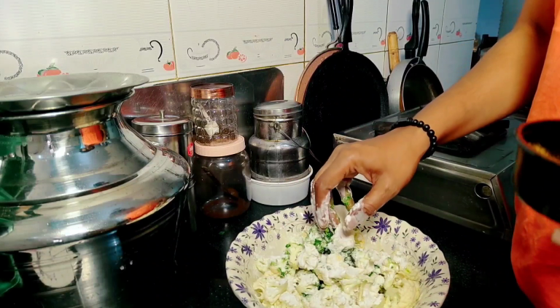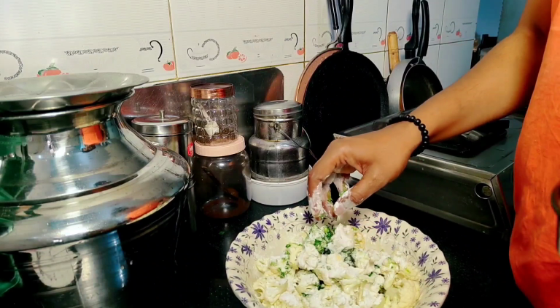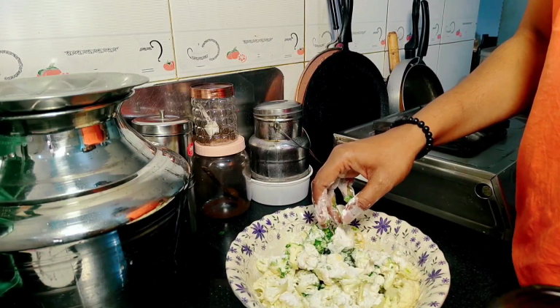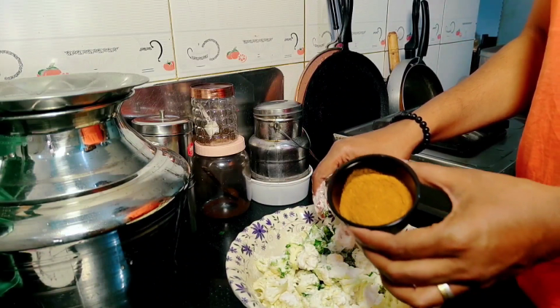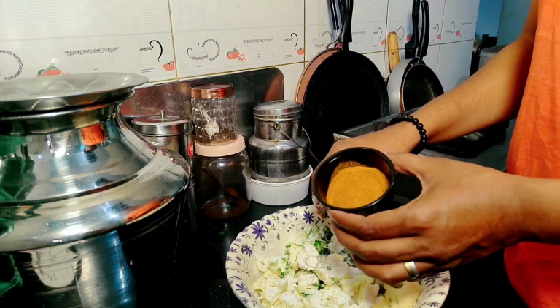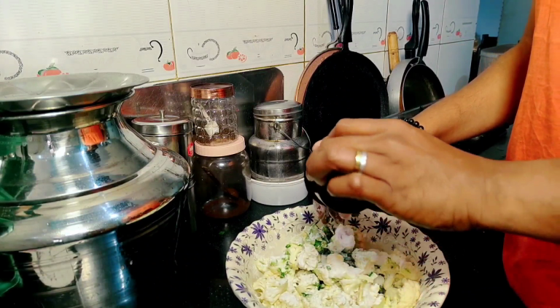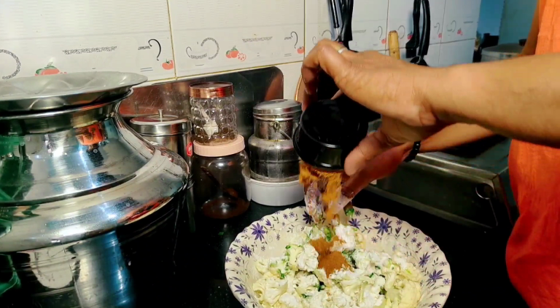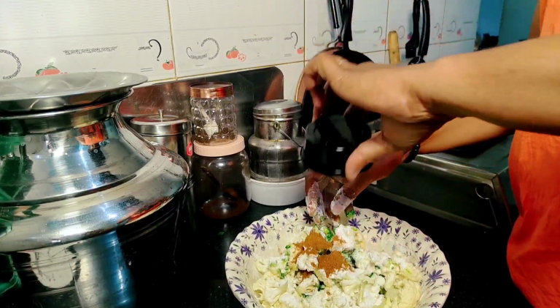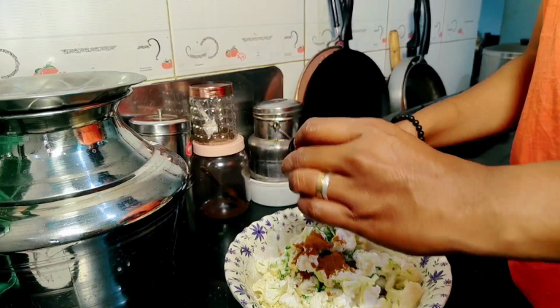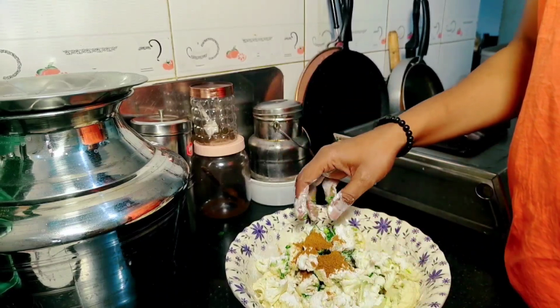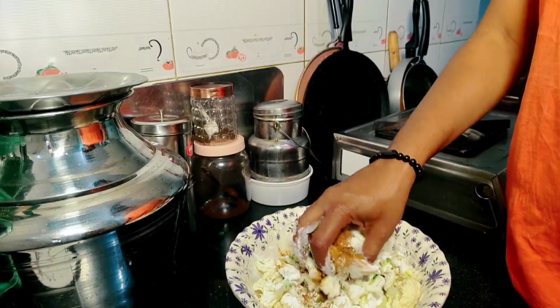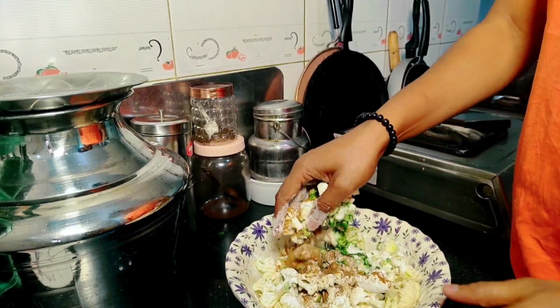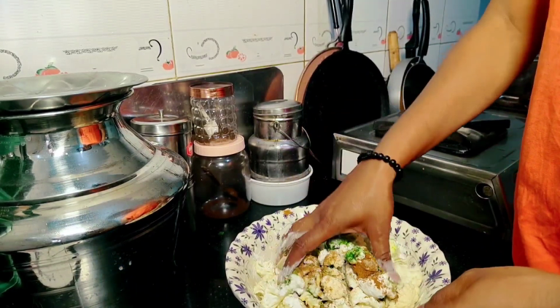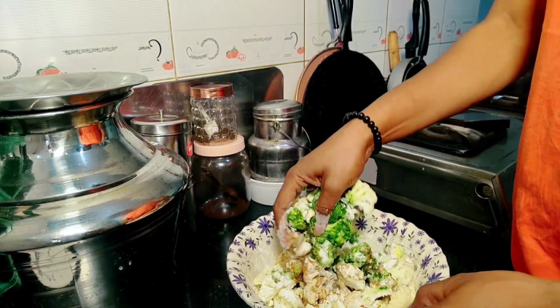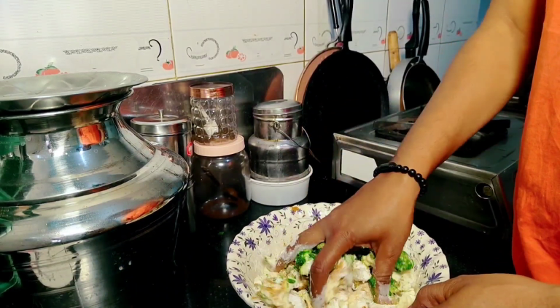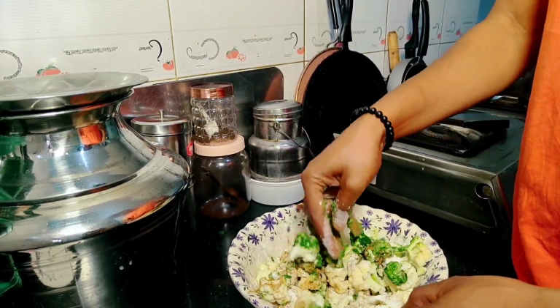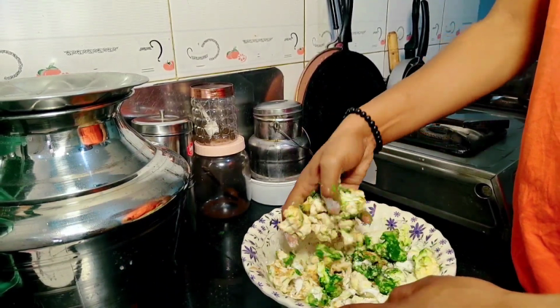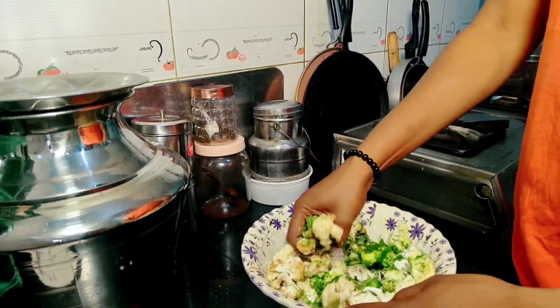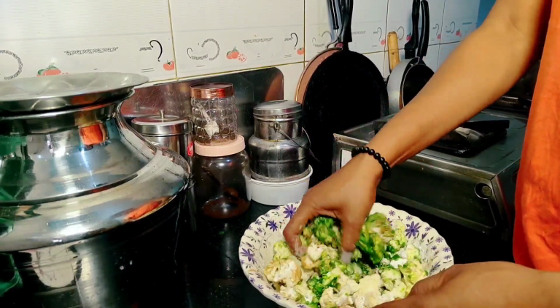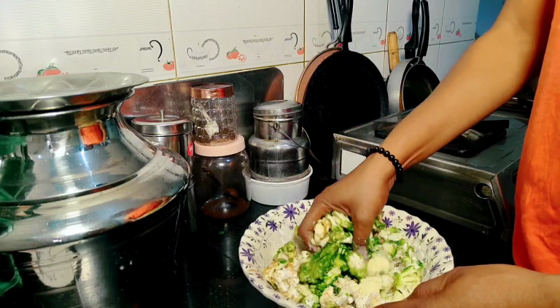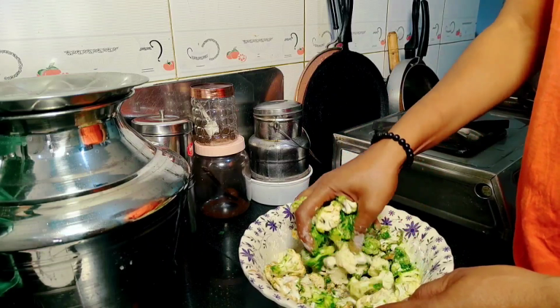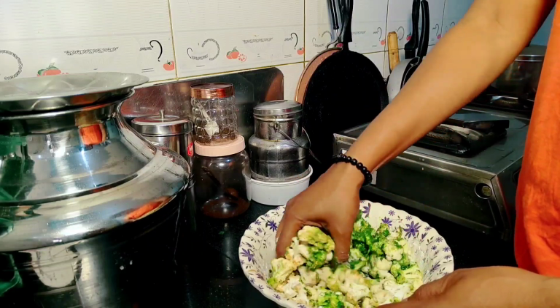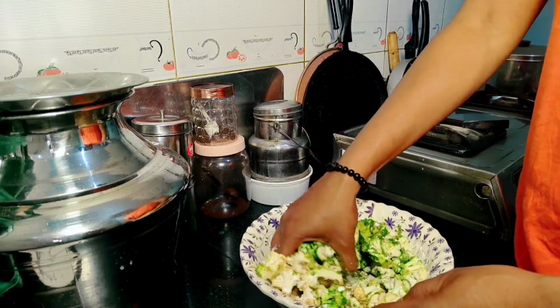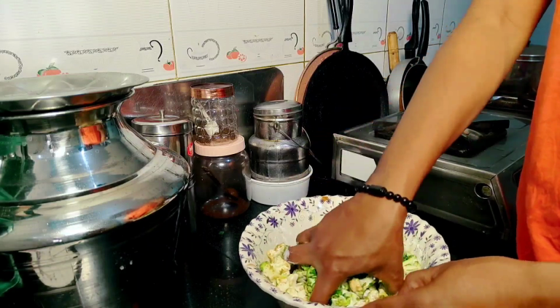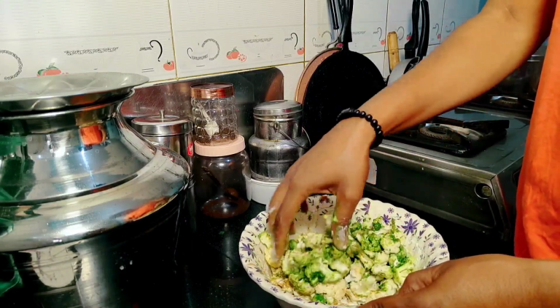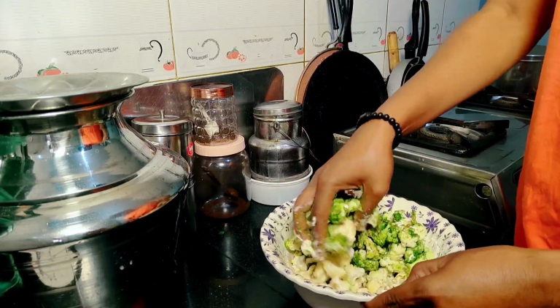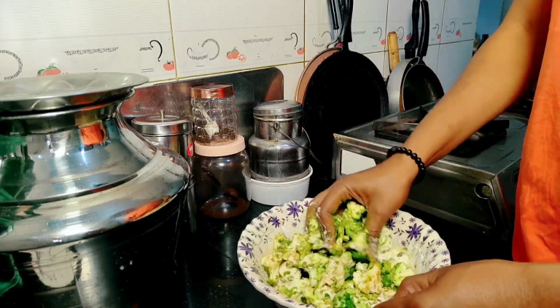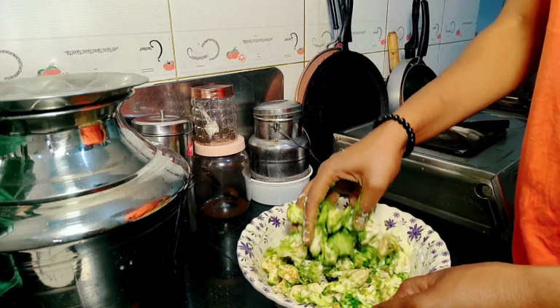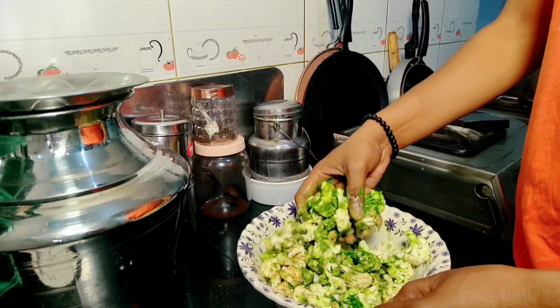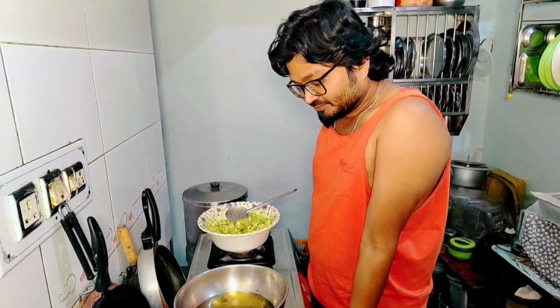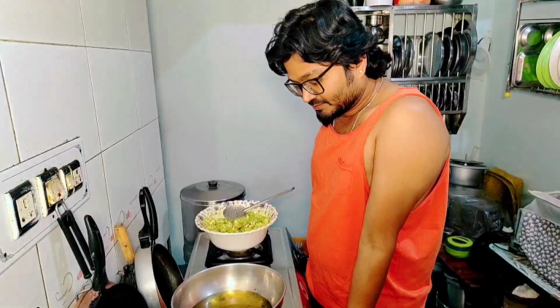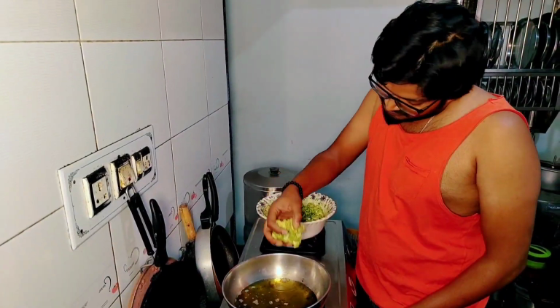First, add the egg and some eggplant — it is optional. If you don't want to use egg, you can leave it out. Then you can make an egg mix. Then add oil.